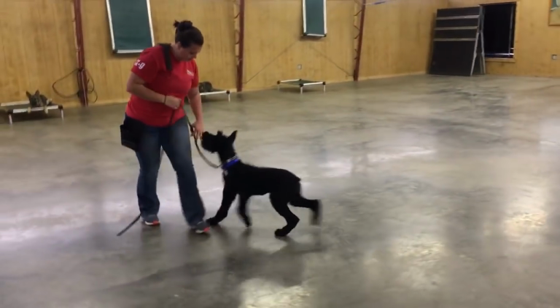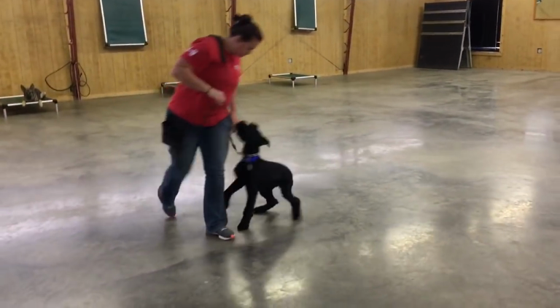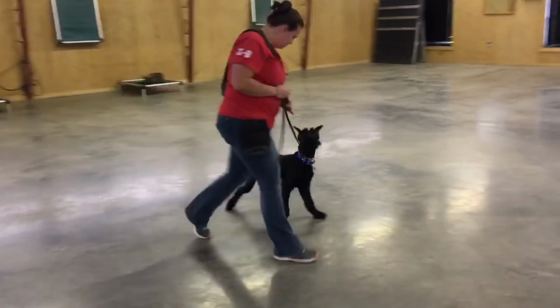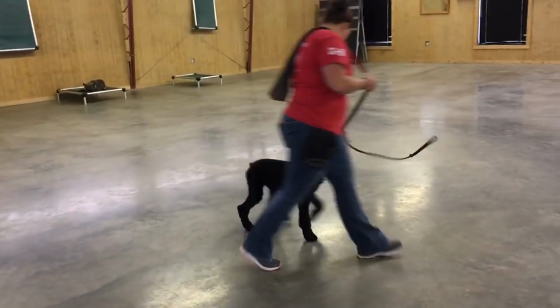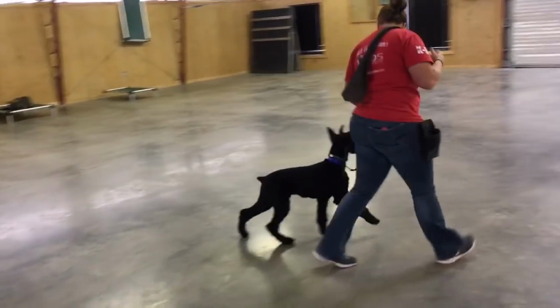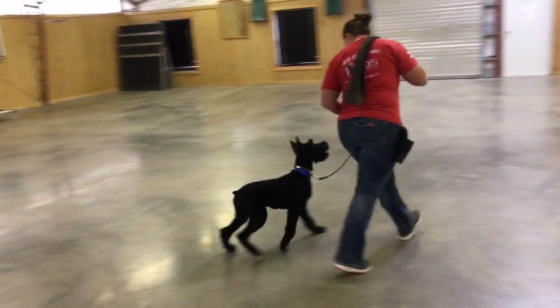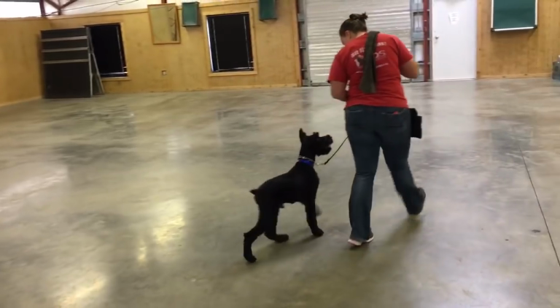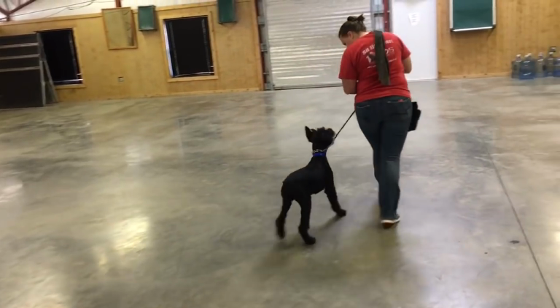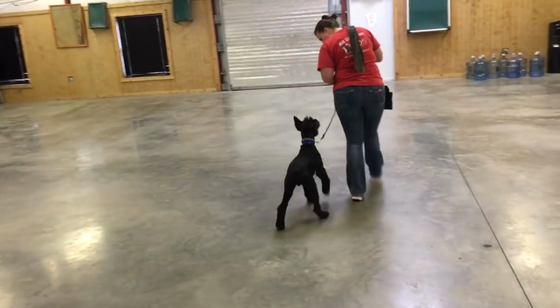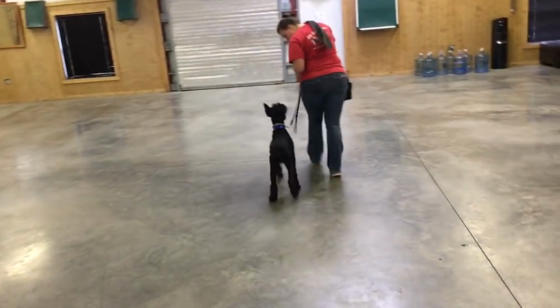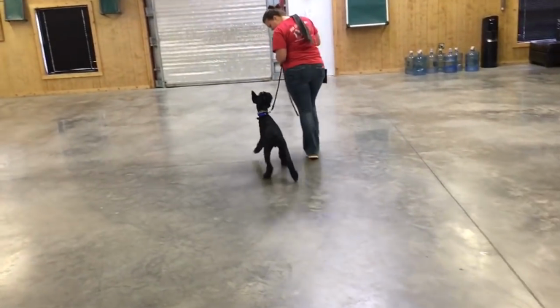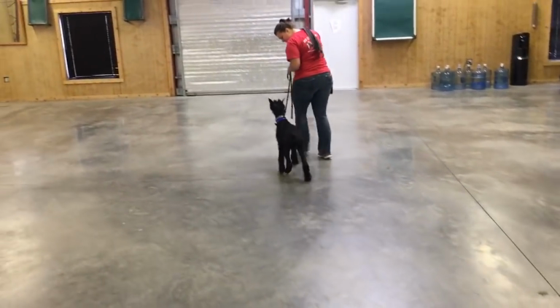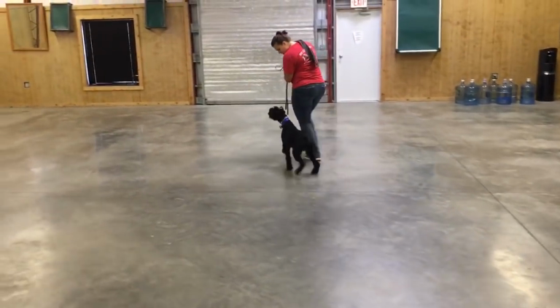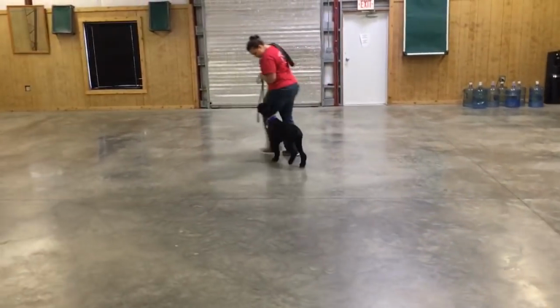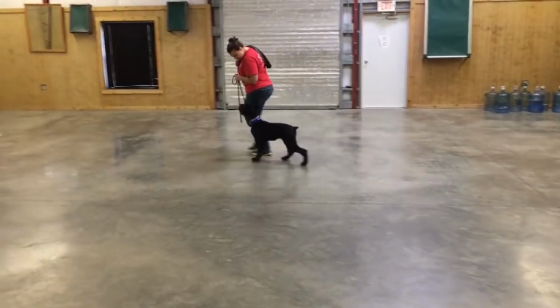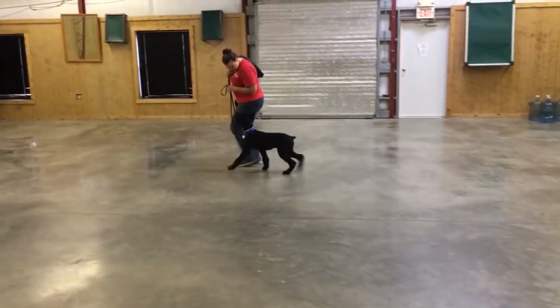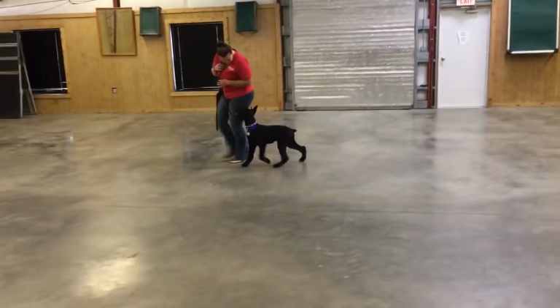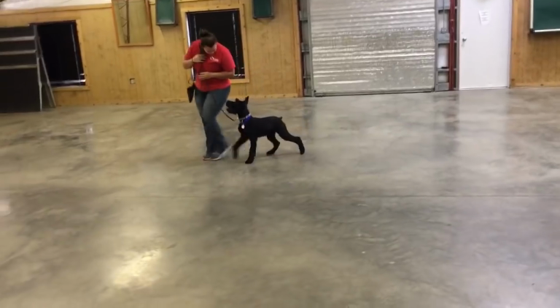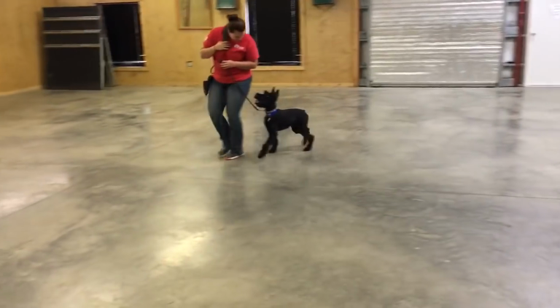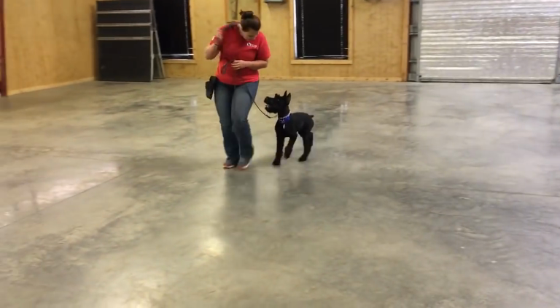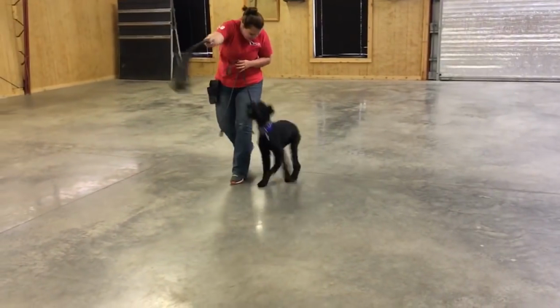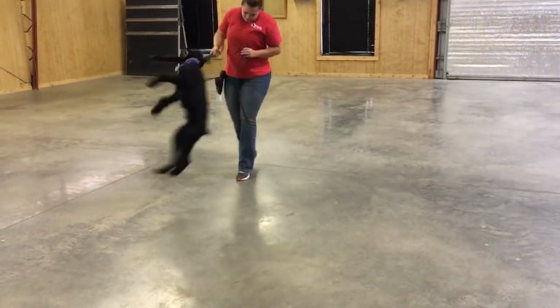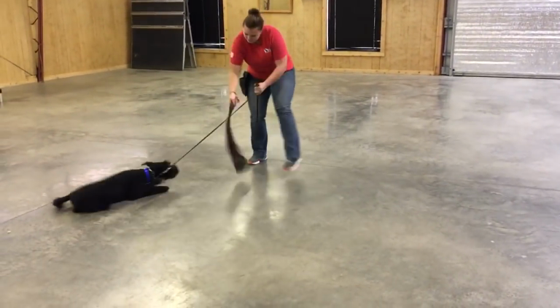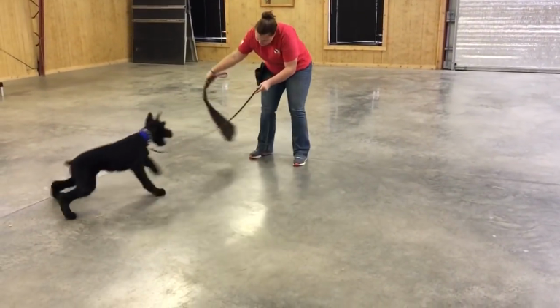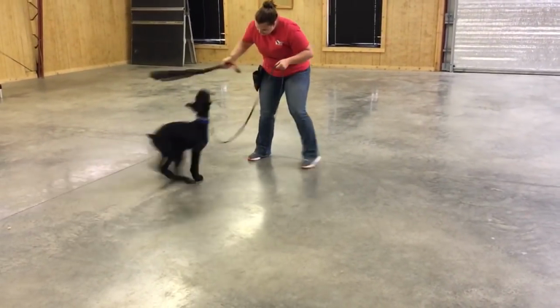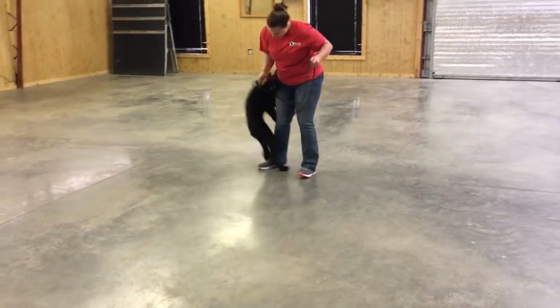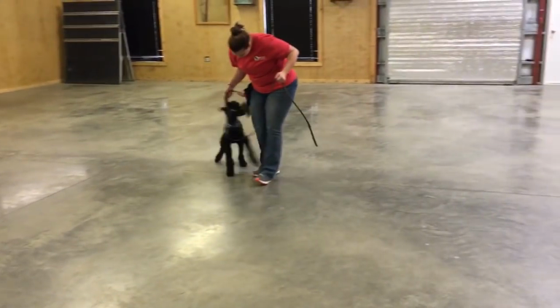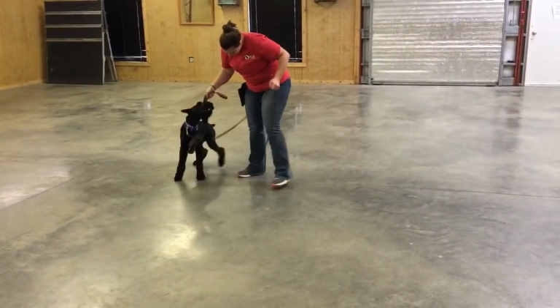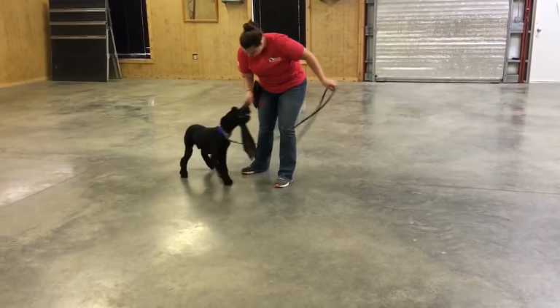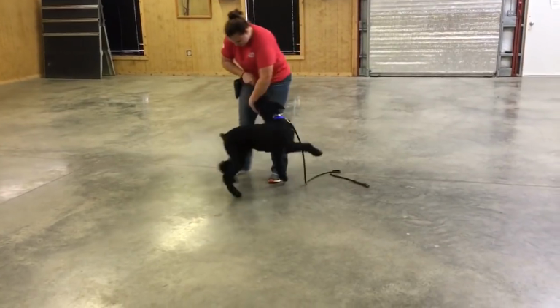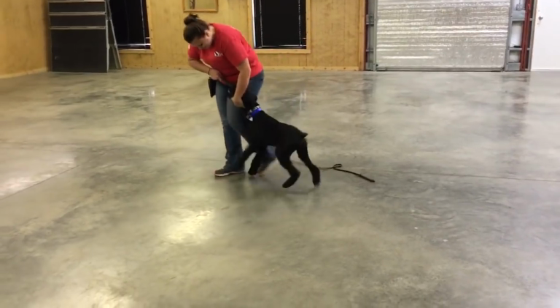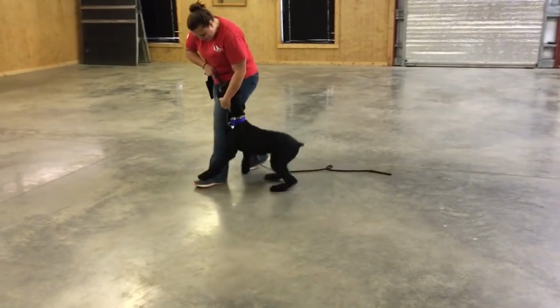This guy is going to be very demonstrable. We're going to be able to show his protection in the next couple of months. We'll have this guy gripping a sleeve and doing all kinds of fancy stuff, where some of the others it'll probably be a year, year and a half before they can do that kind of work.